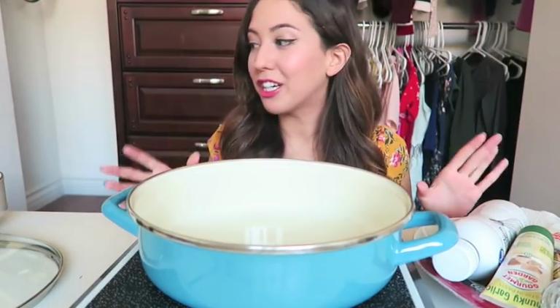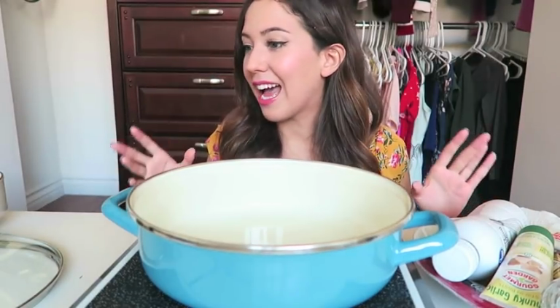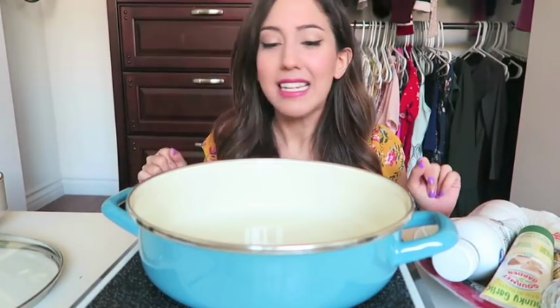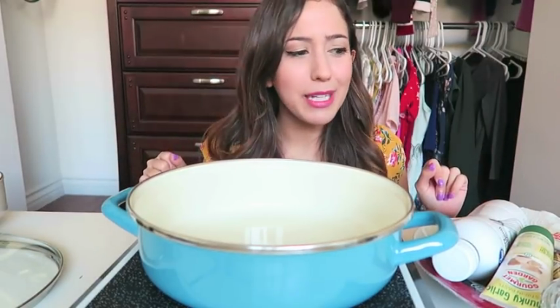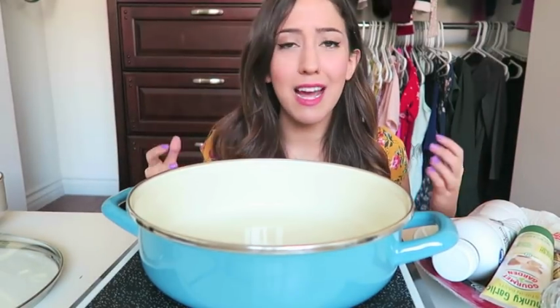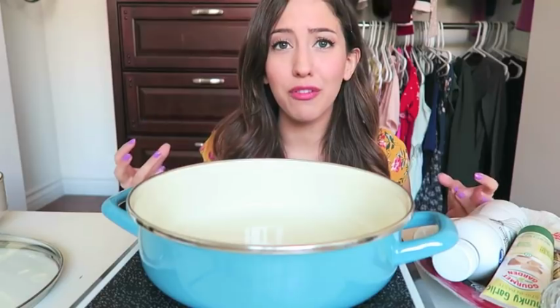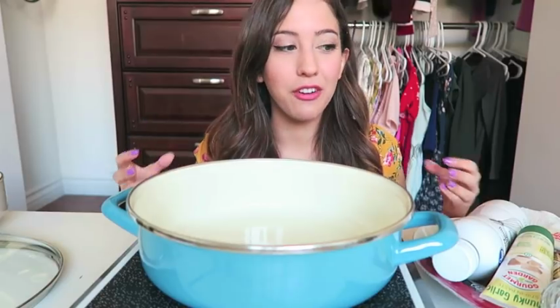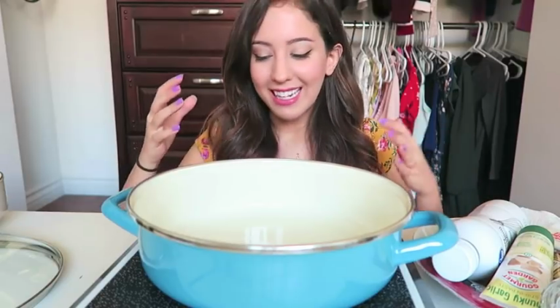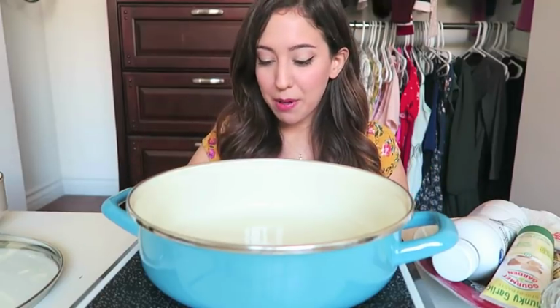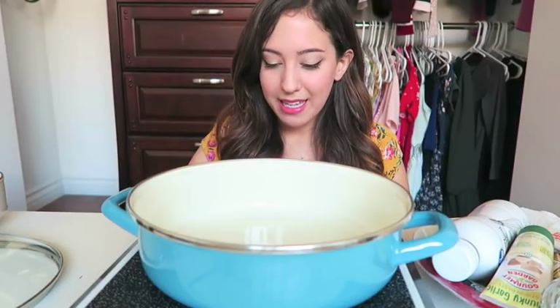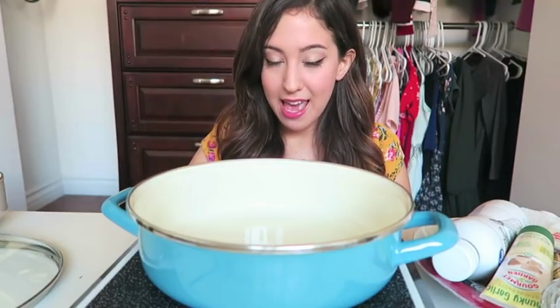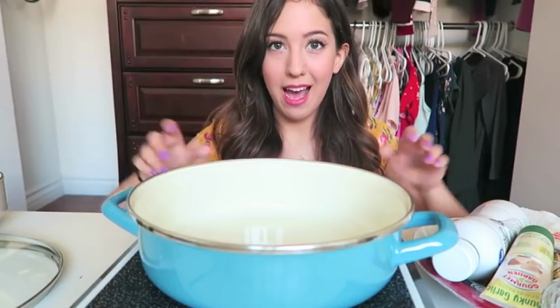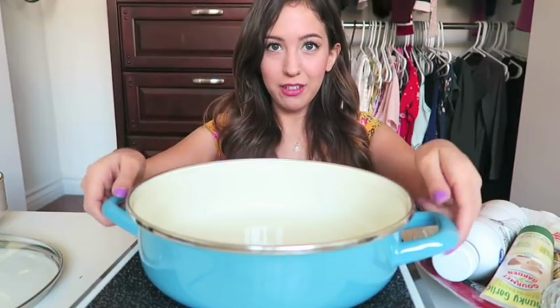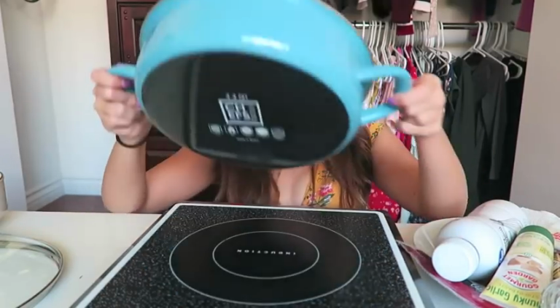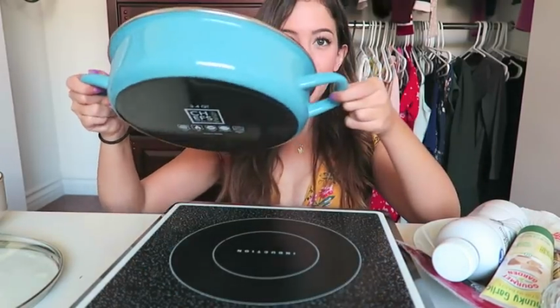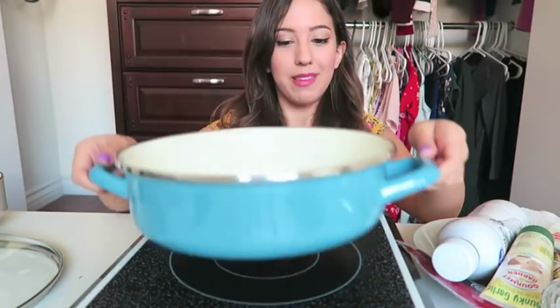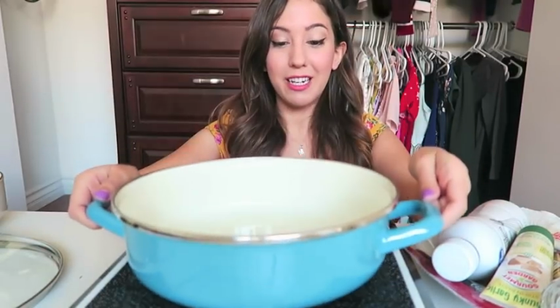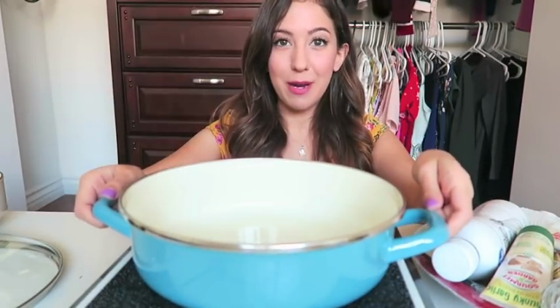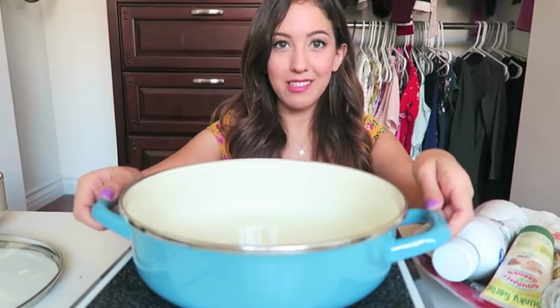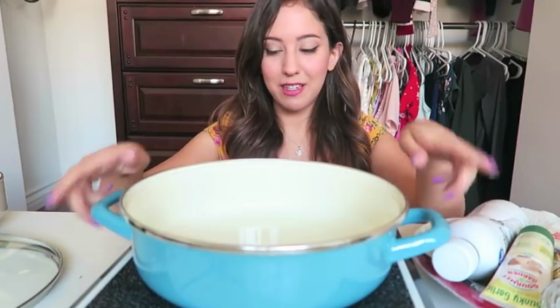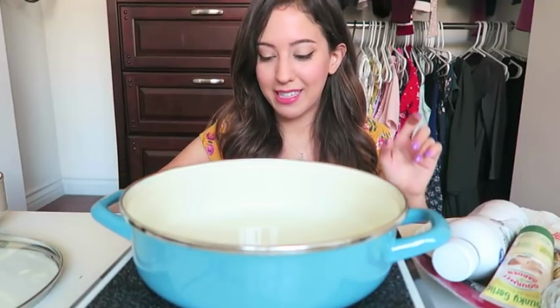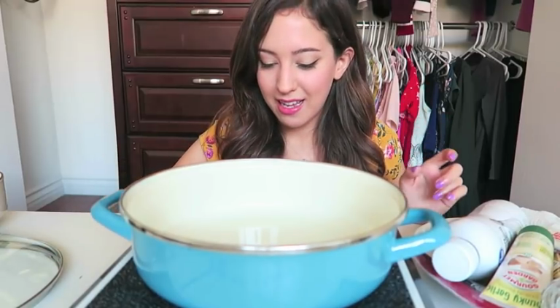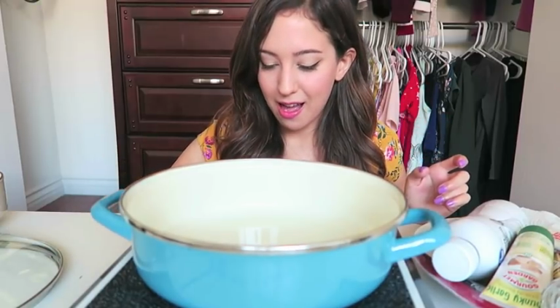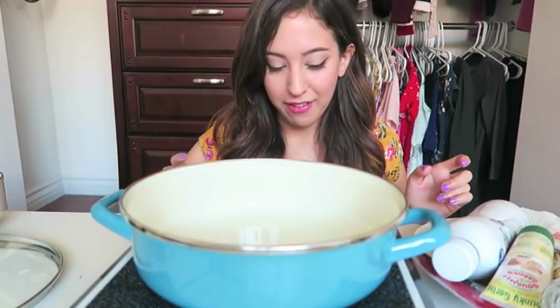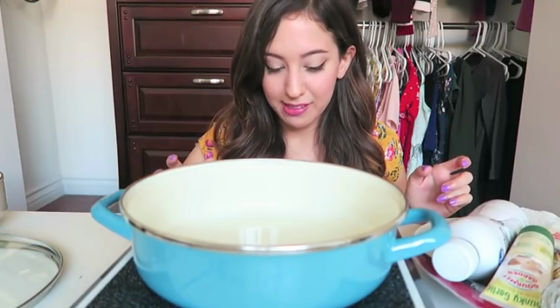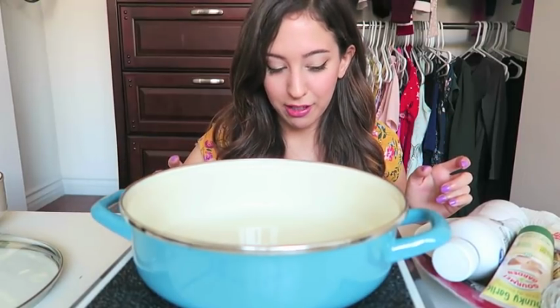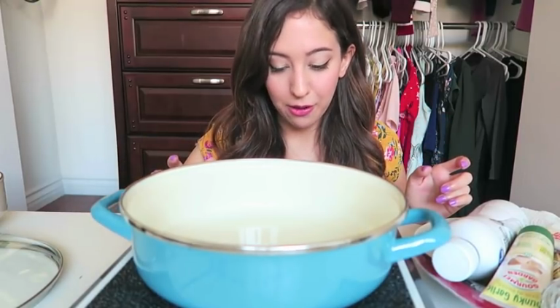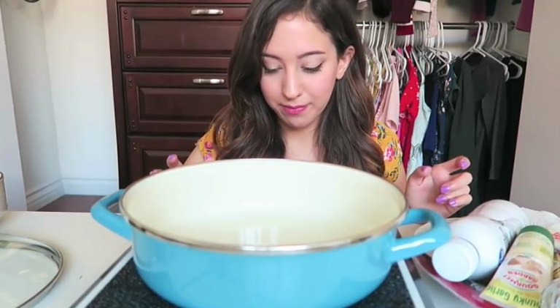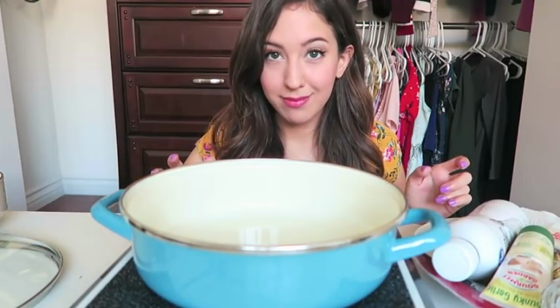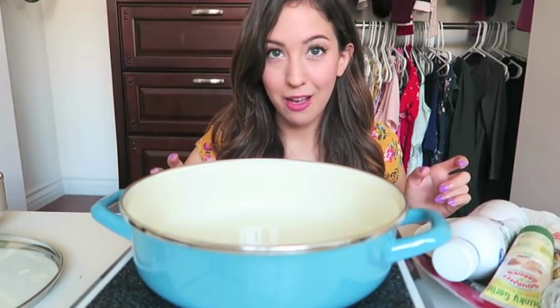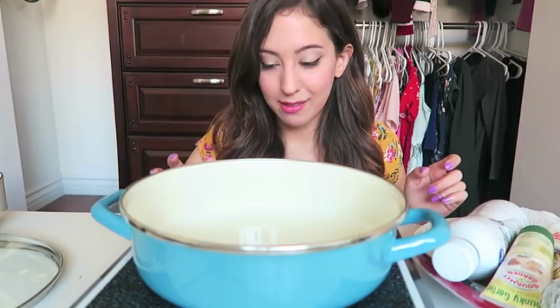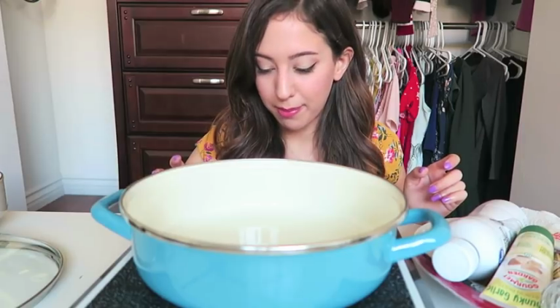Before I start giving you guys all my excuses as to why I haven't uploaded, I want to start cooking and eating because I'm so freaking hungry. Today I'm going to be making — I have a little stovetop thingy here, this is my roommate's, she's letting me use it. I've never used this before so I hope it doesn't blow up.